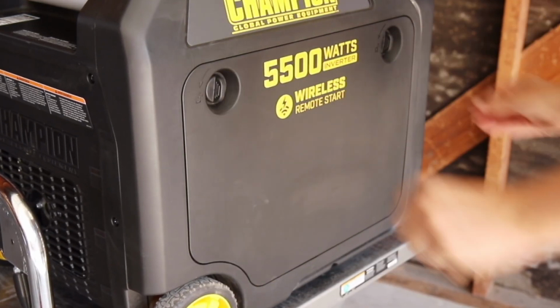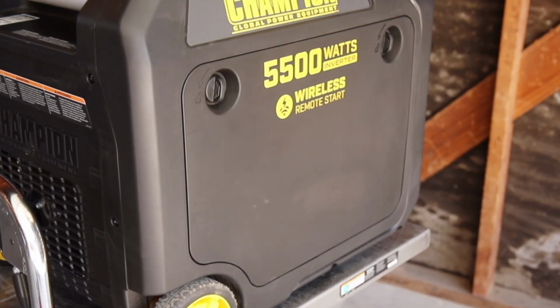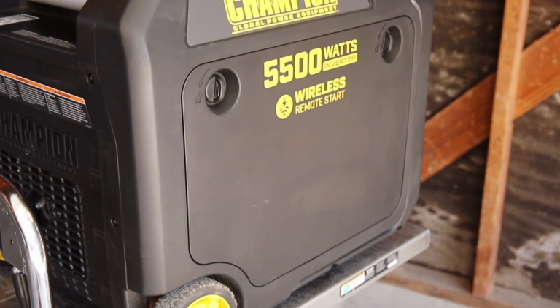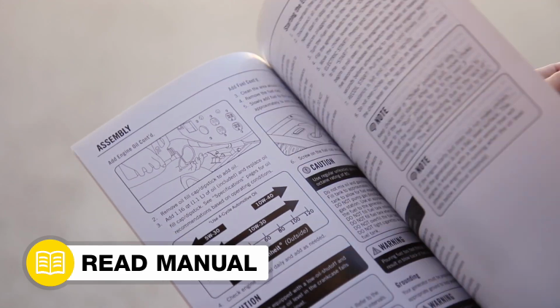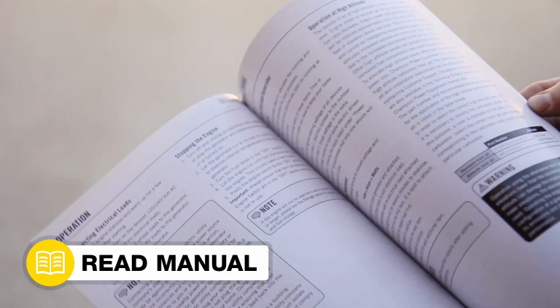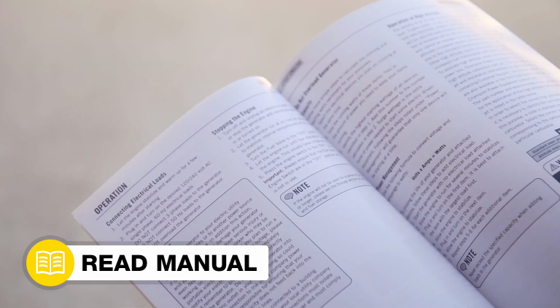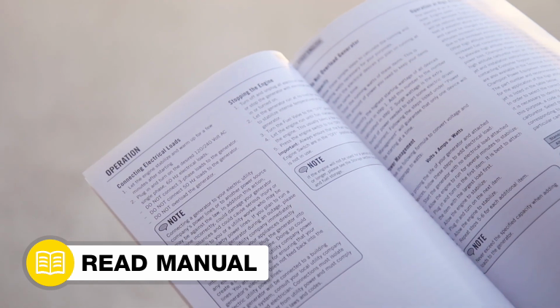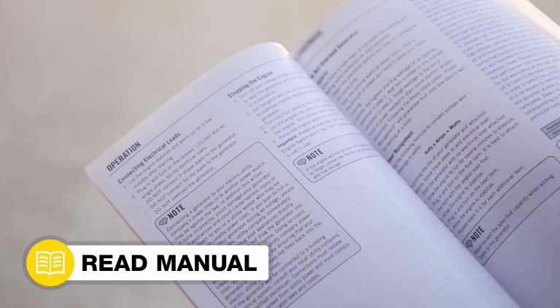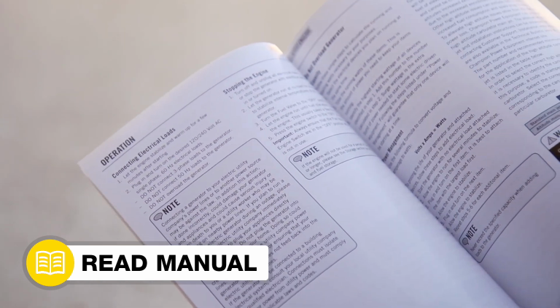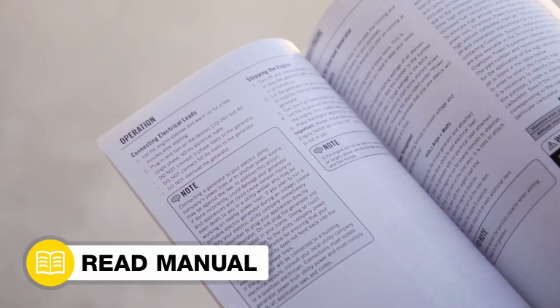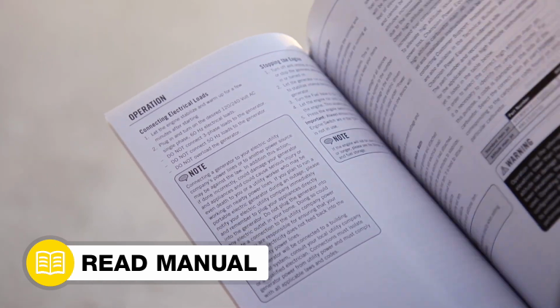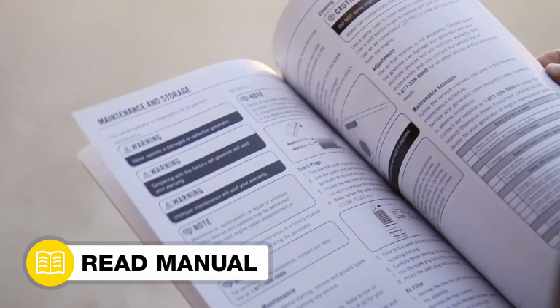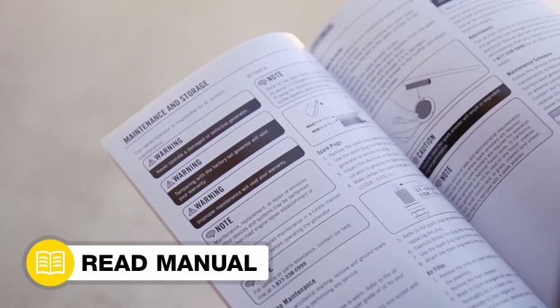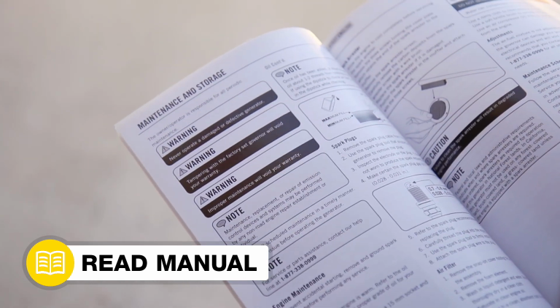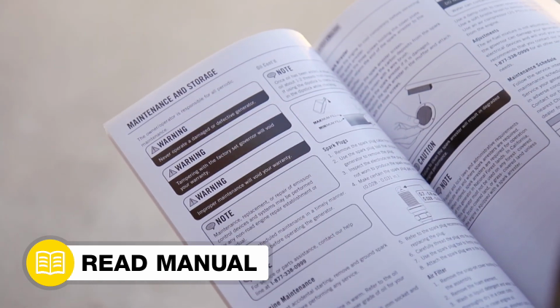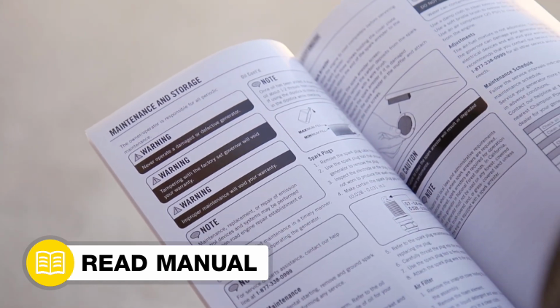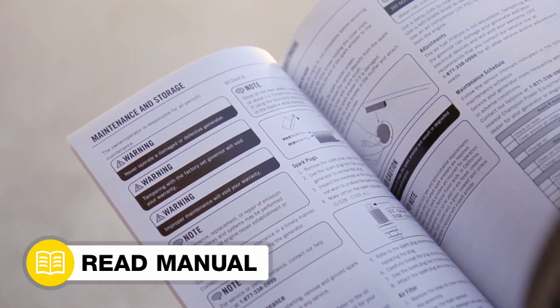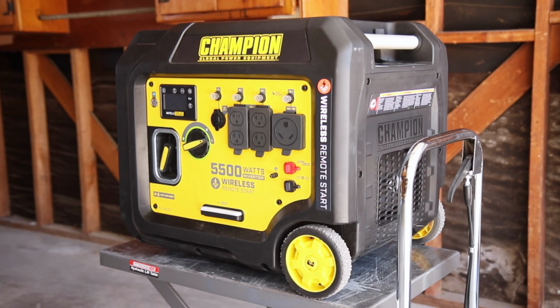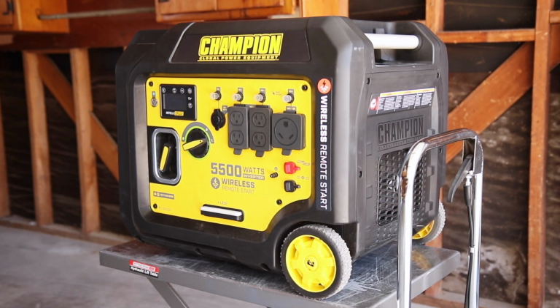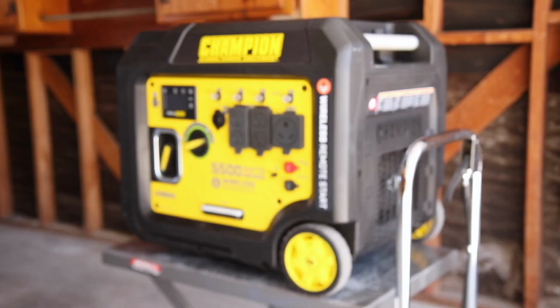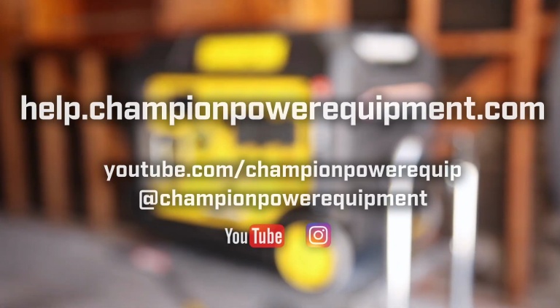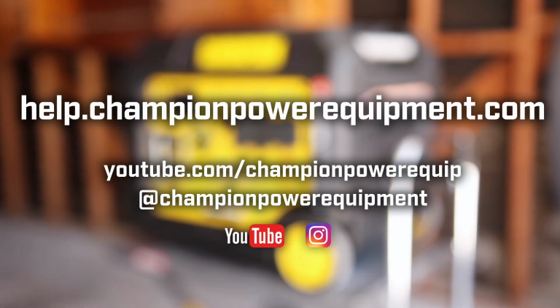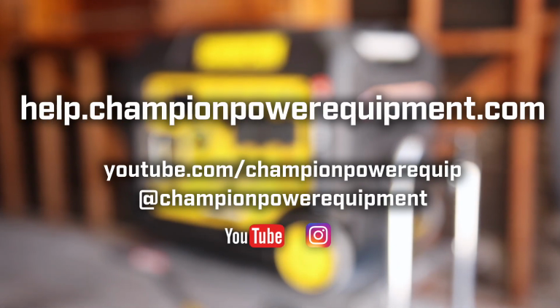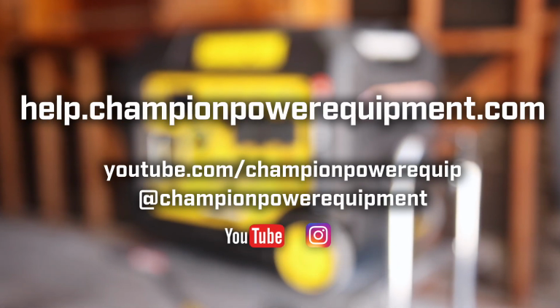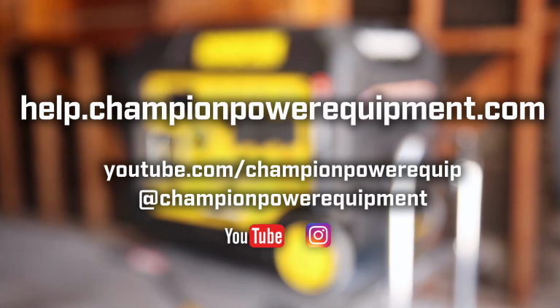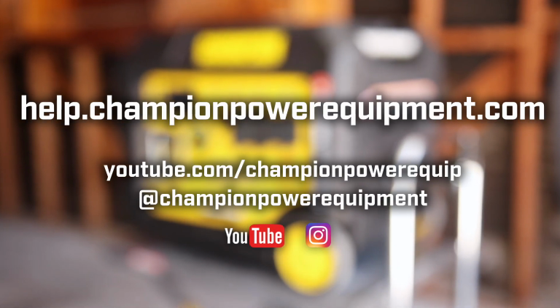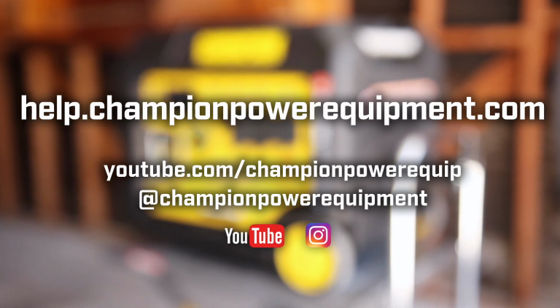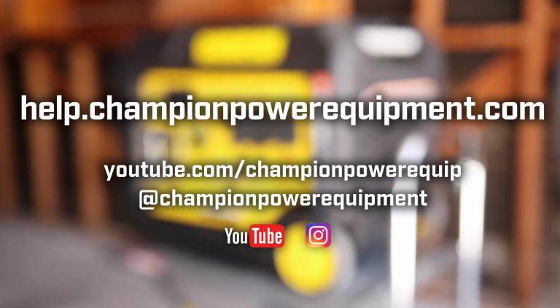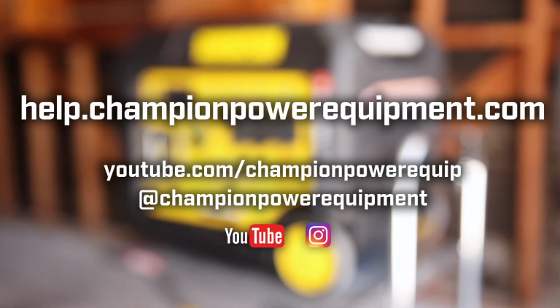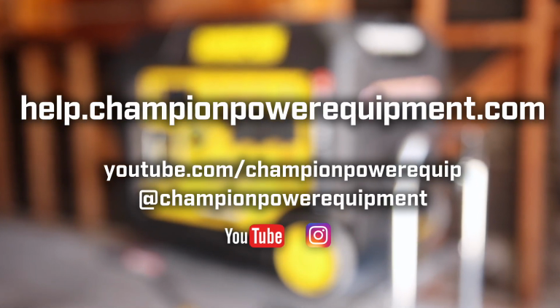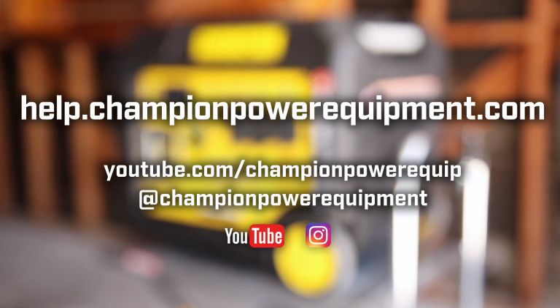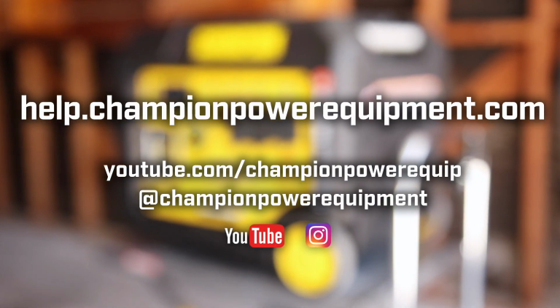Your recoil assembly replacement is complete. Always follow the safety guidelines in your operator's manual, and for more help guides, visit the Champion Help Center at help.championpowerequipment.com. Thank you.